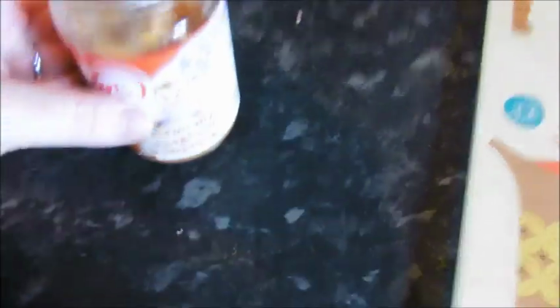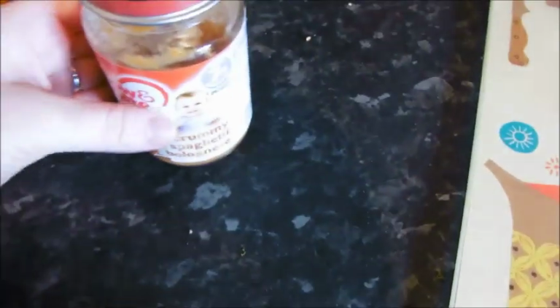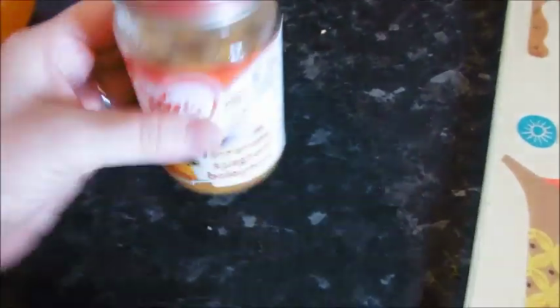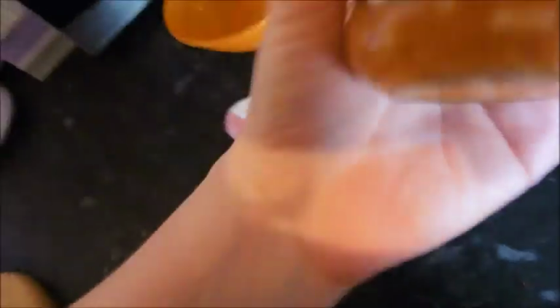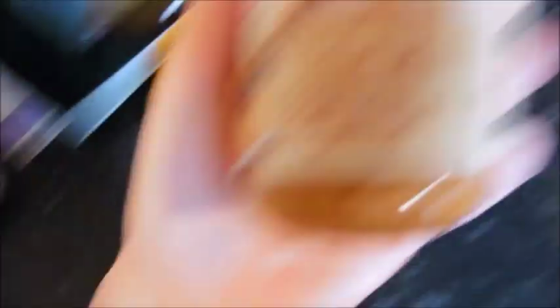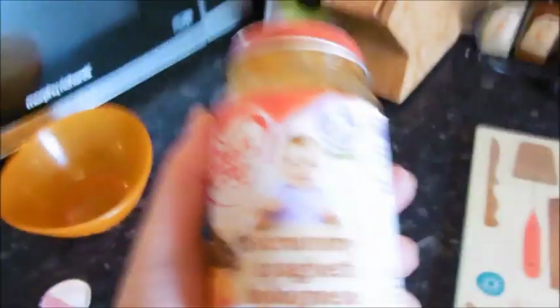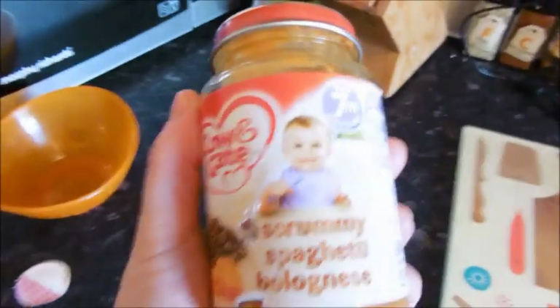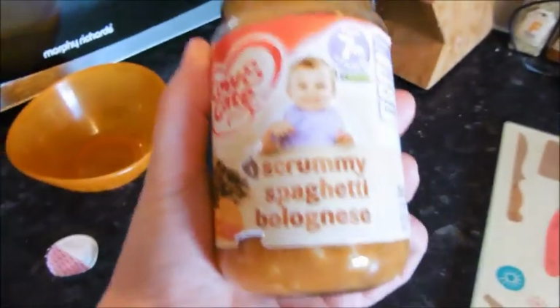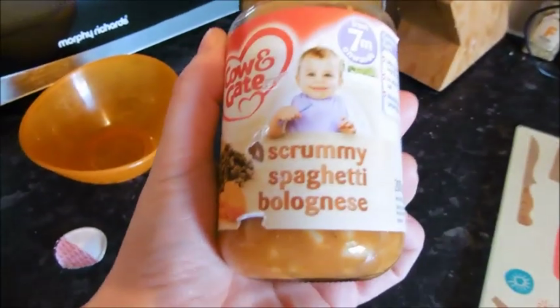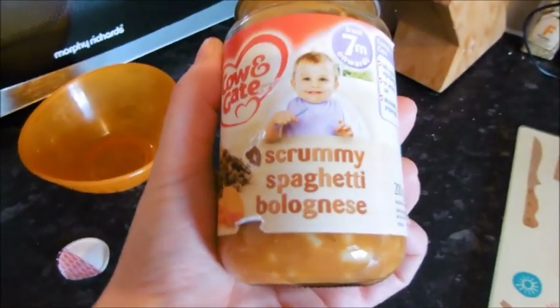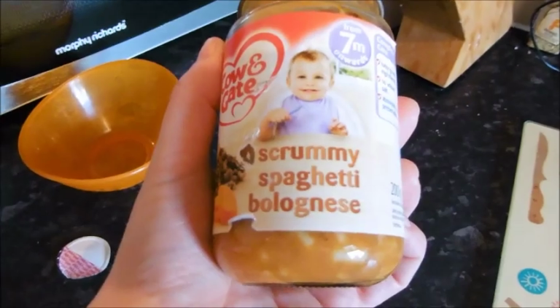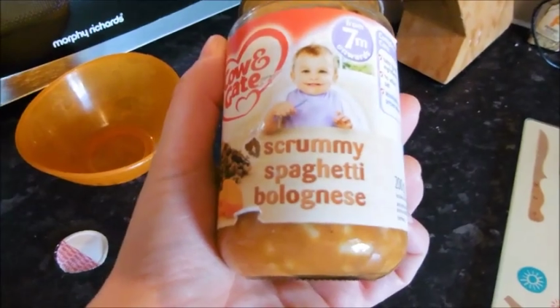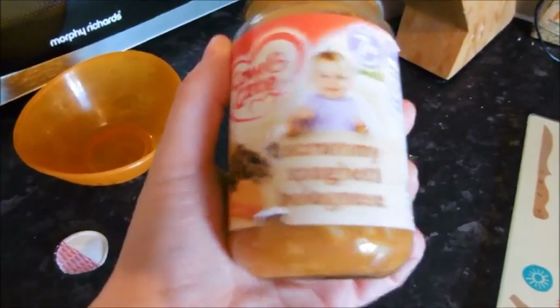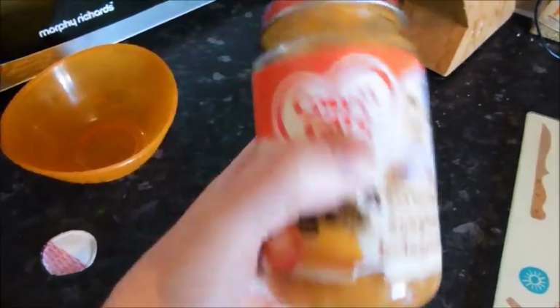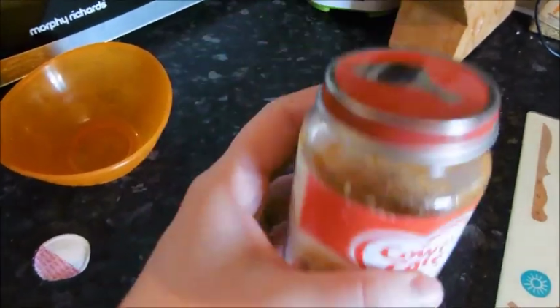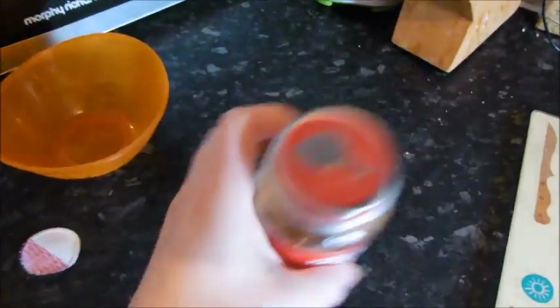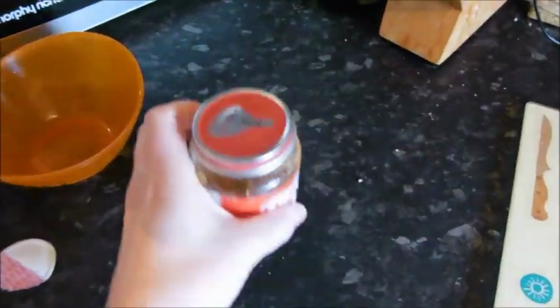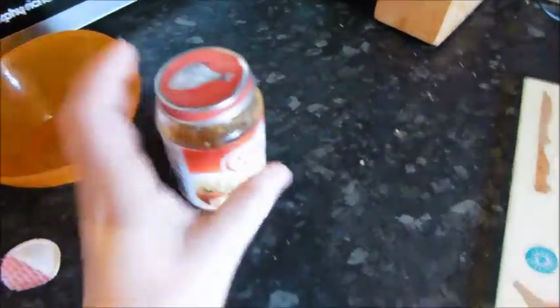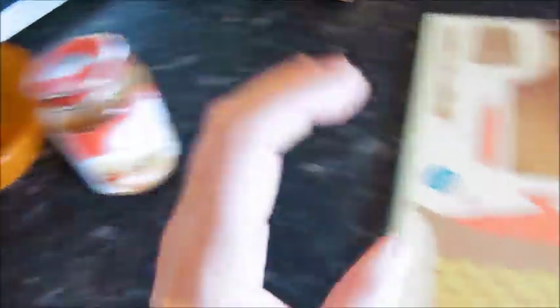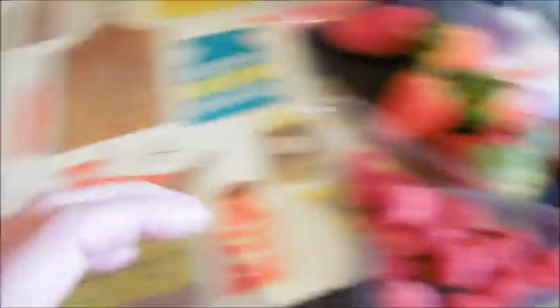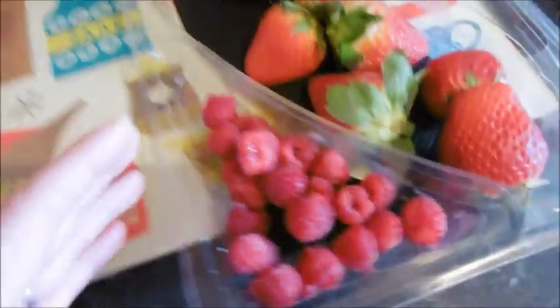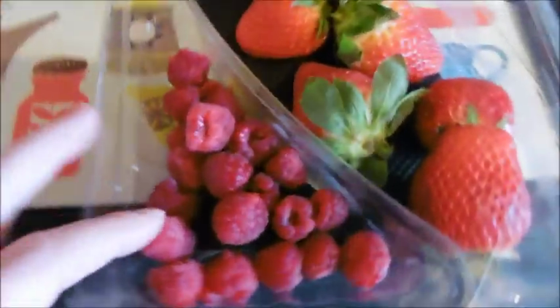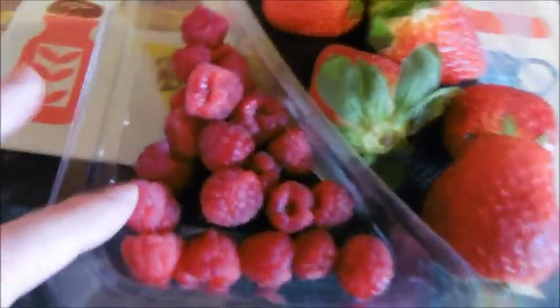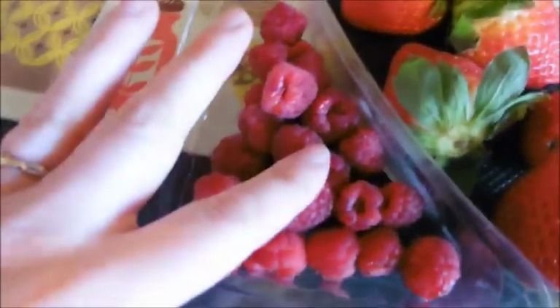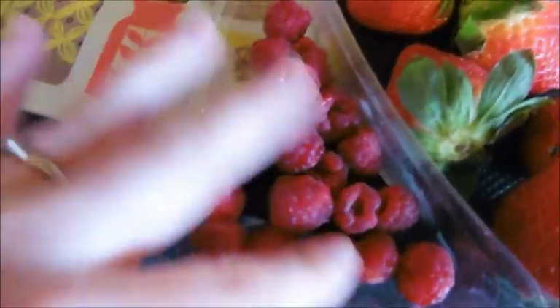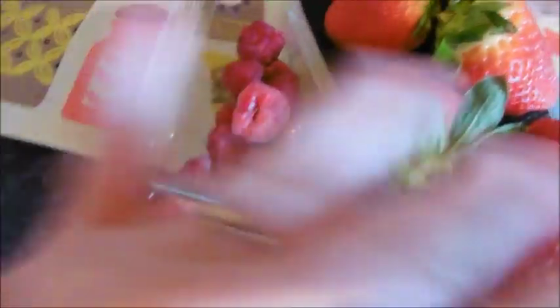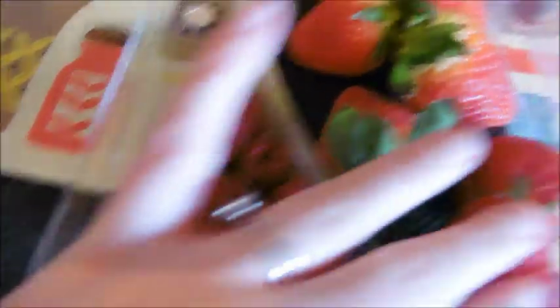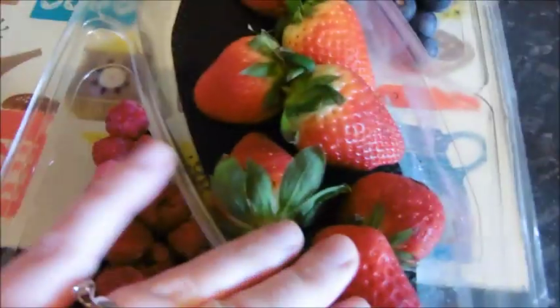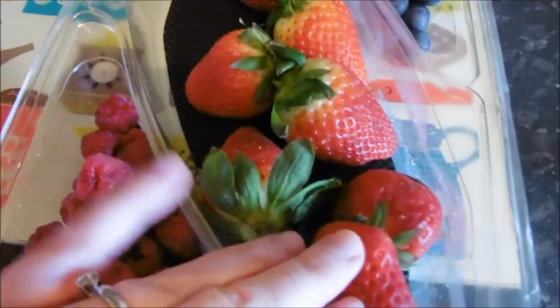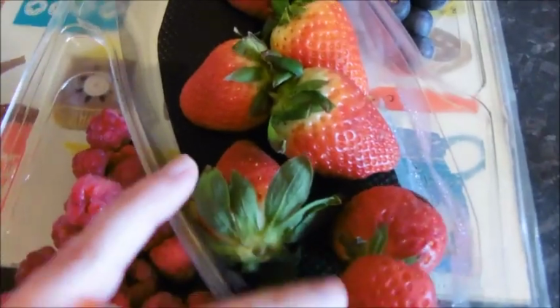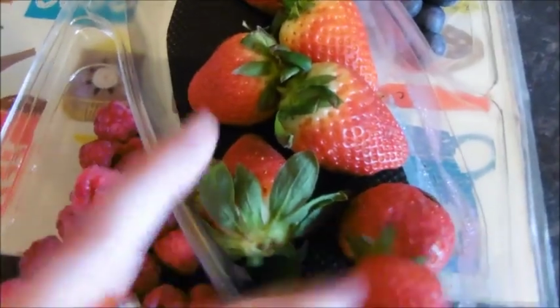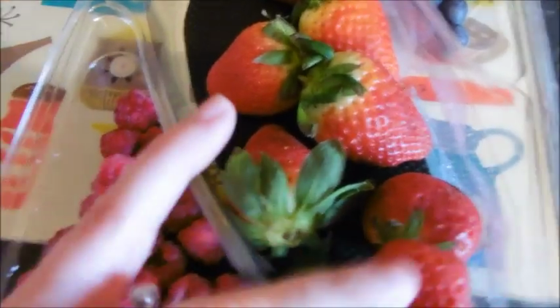For lunch on Tuesday he's having the rest of the scrummy spaghetti bolognese leftover from yesterday. I'm going to mash him up some raspberries and strawberries for dessert.